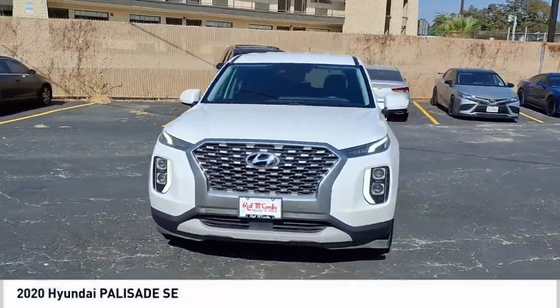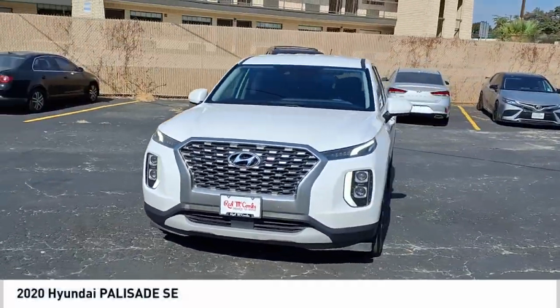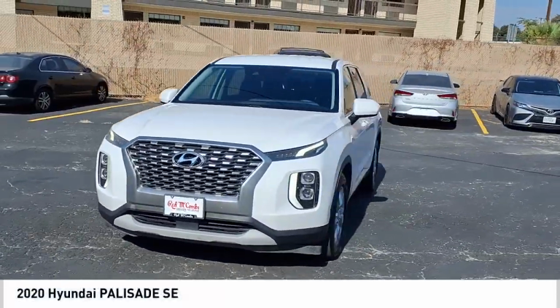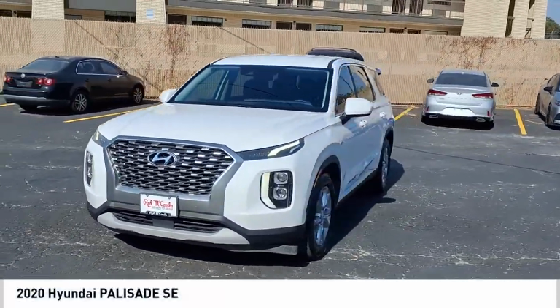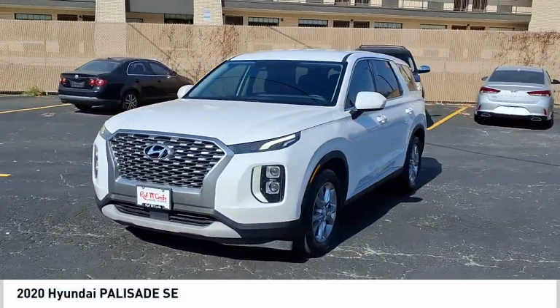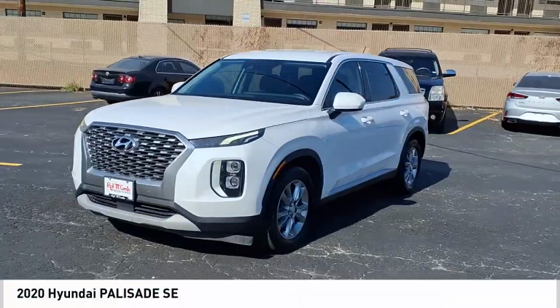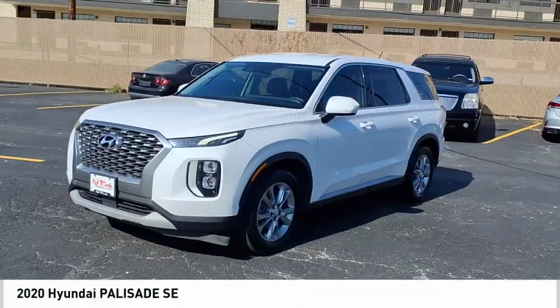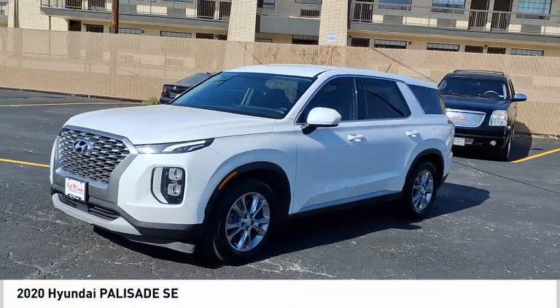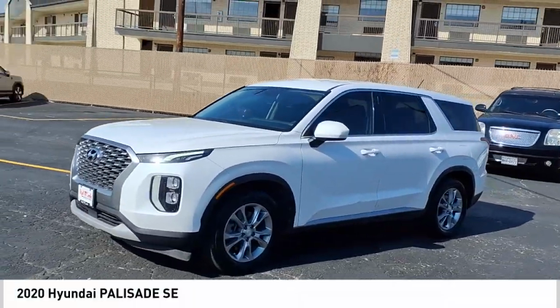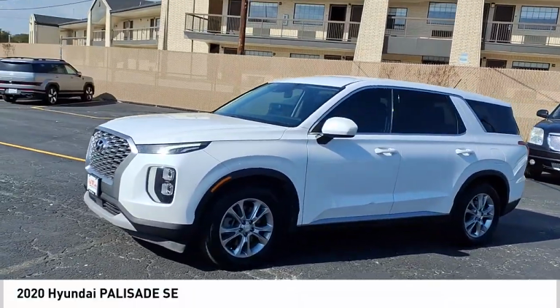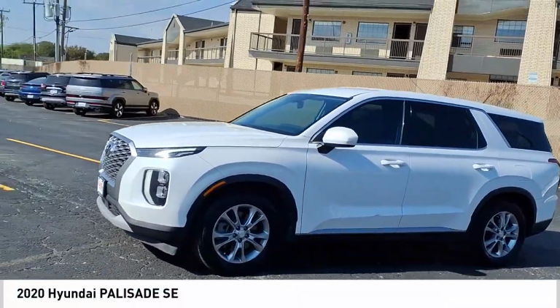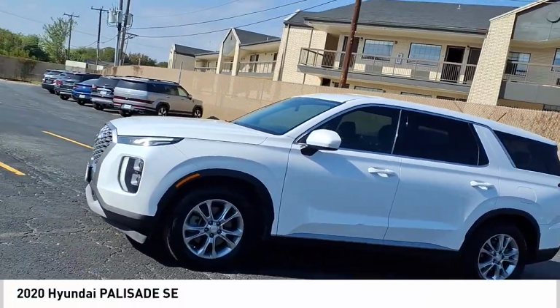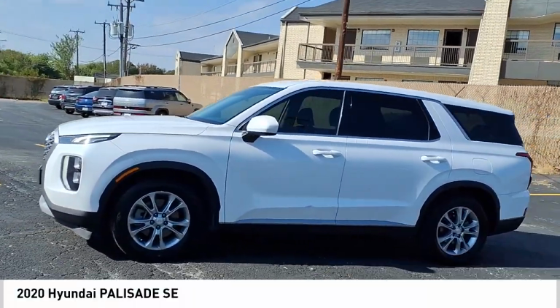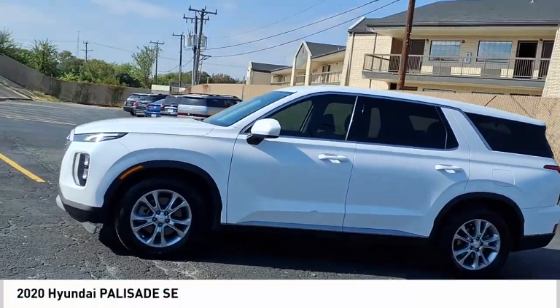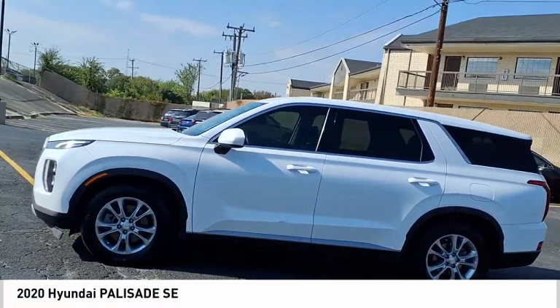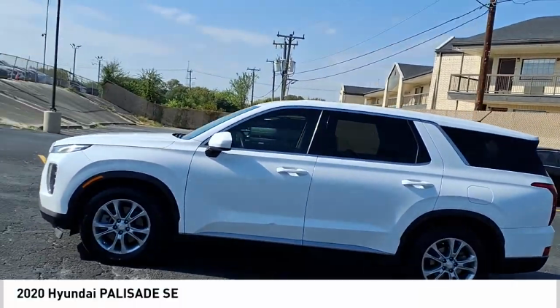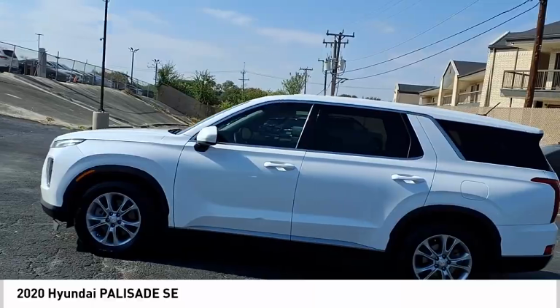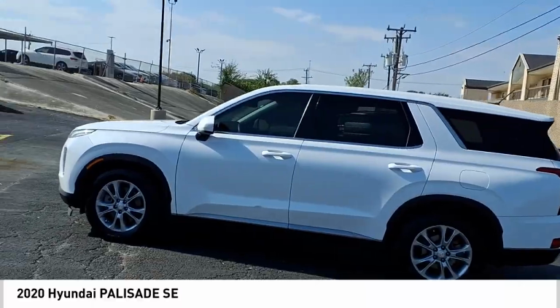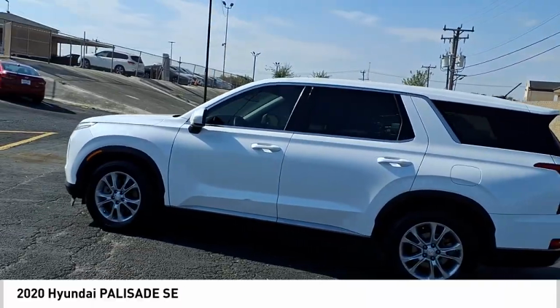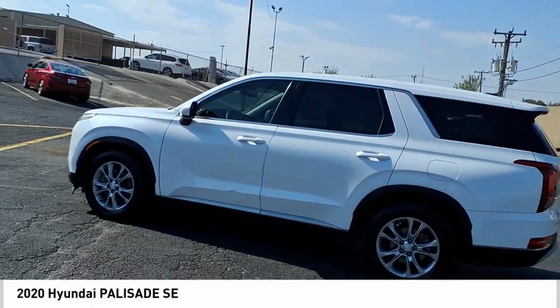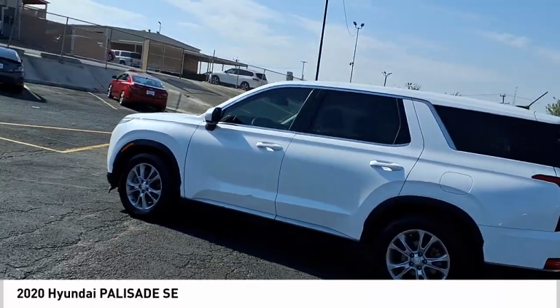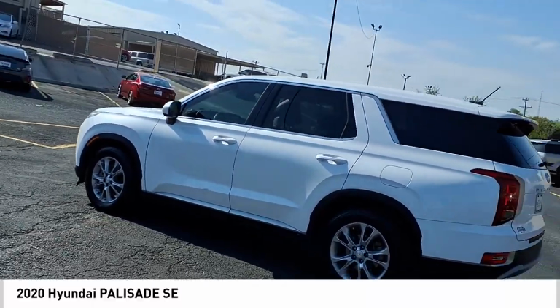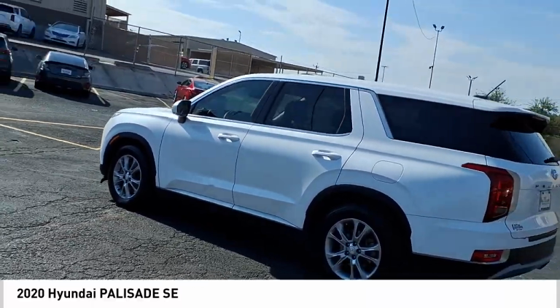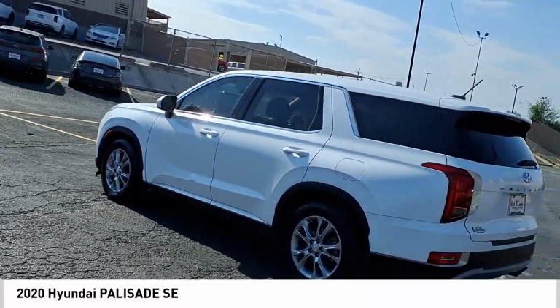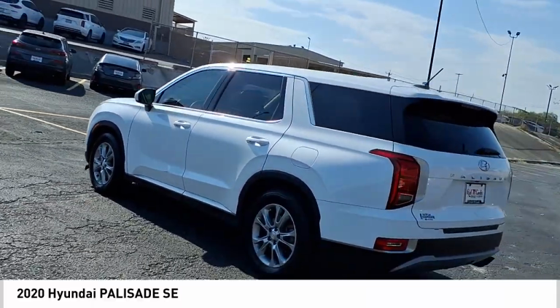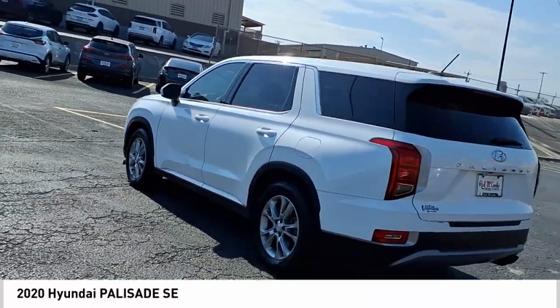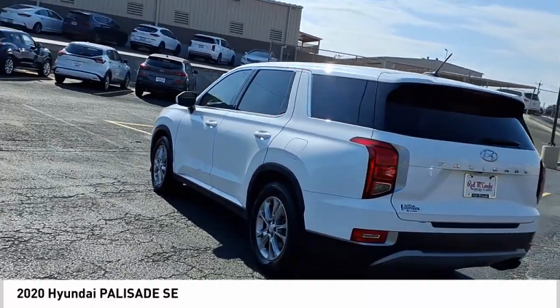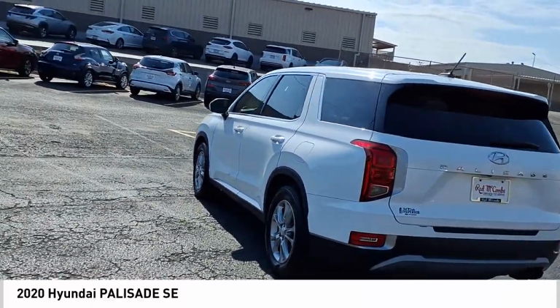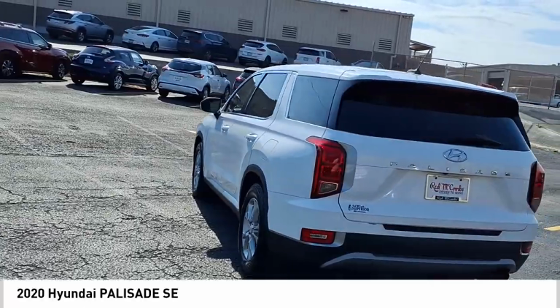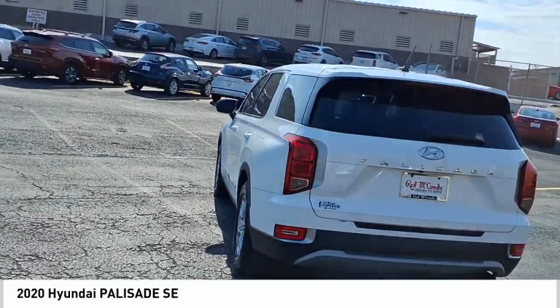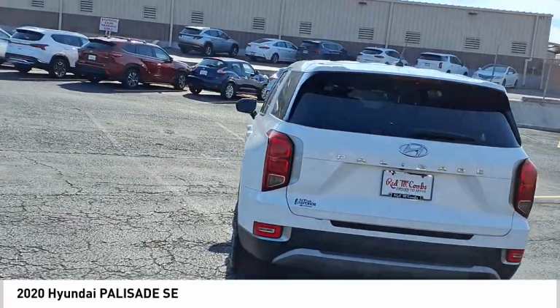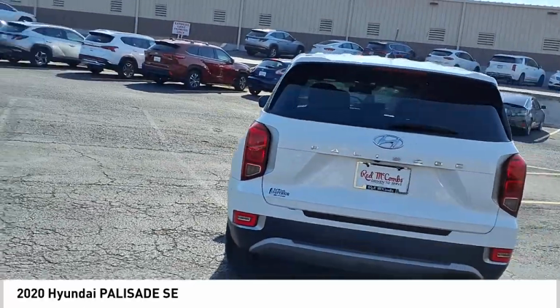We are pleased to show you the 2020 Palisade. The Hyundai Palisade includes loads of interior room, third row seating, and a stylish exterior. Throw in all the additional technology features and your family will be thrilled to ride around in style.